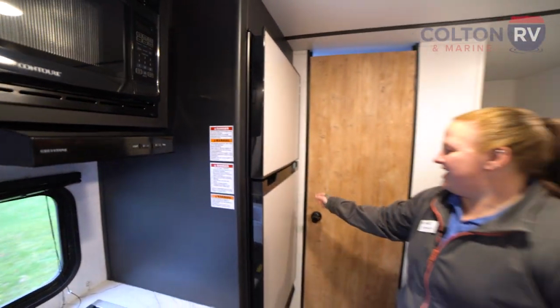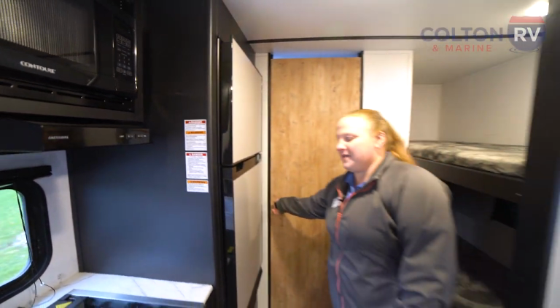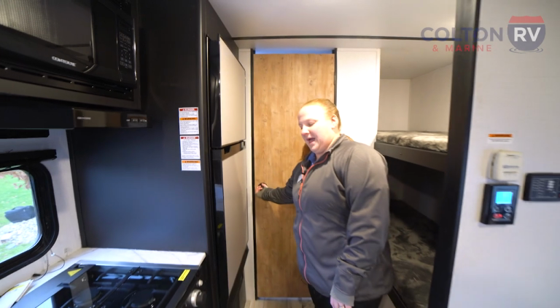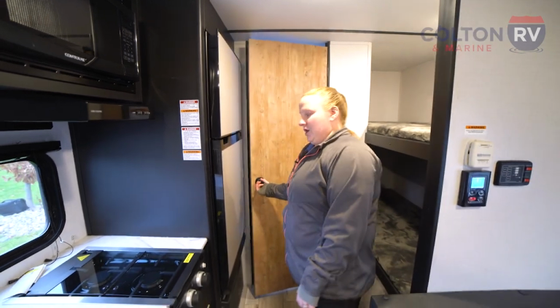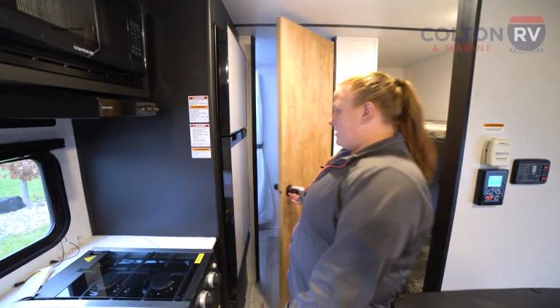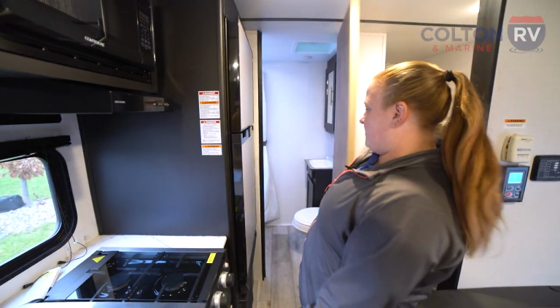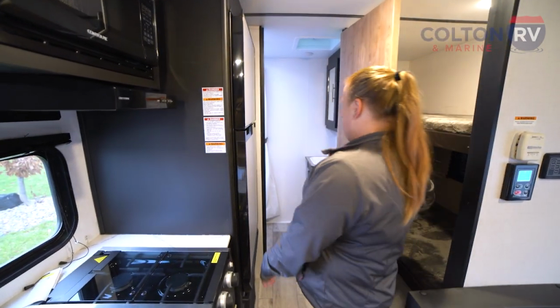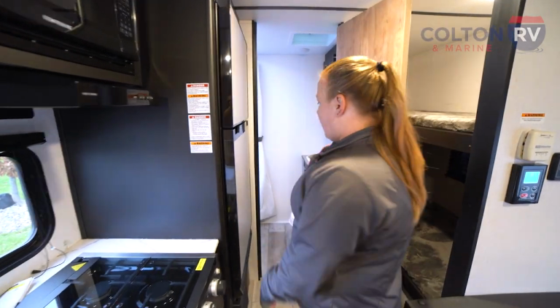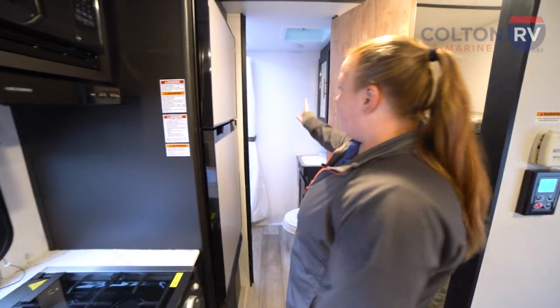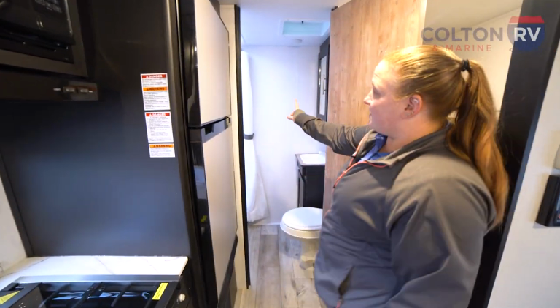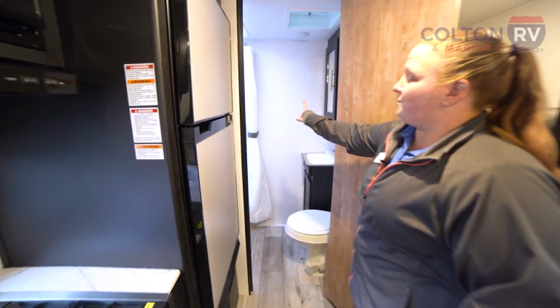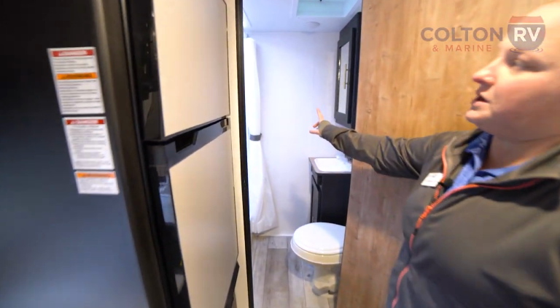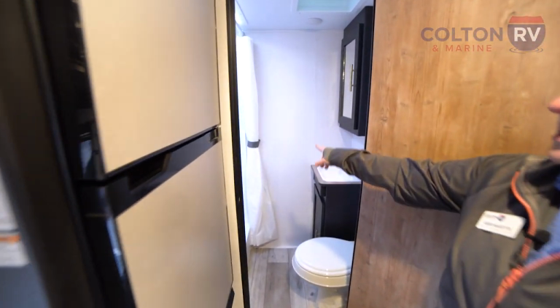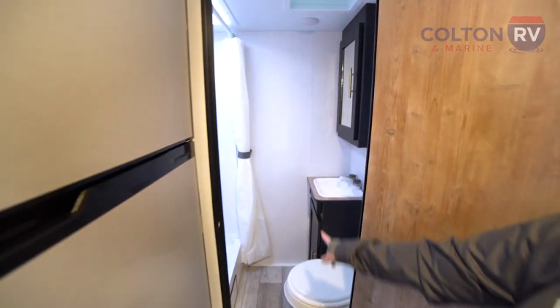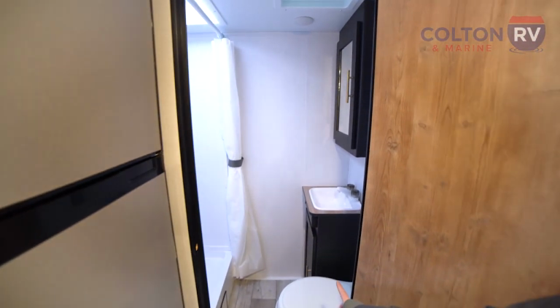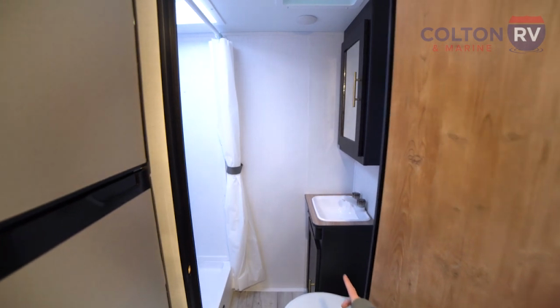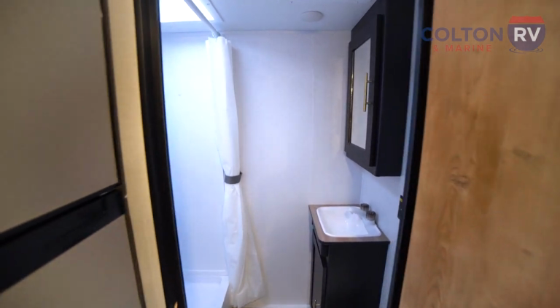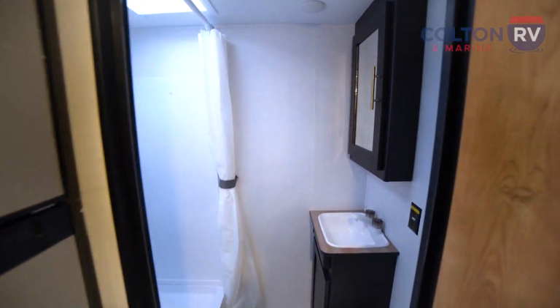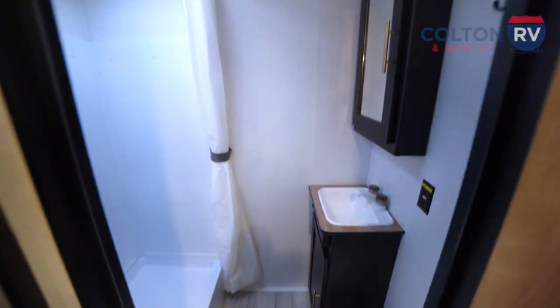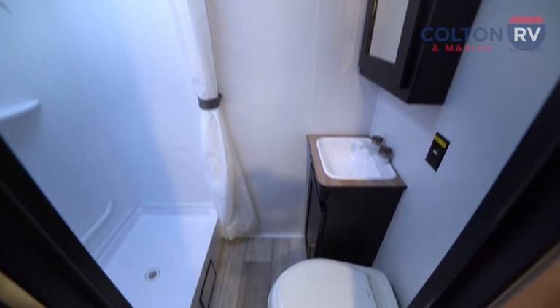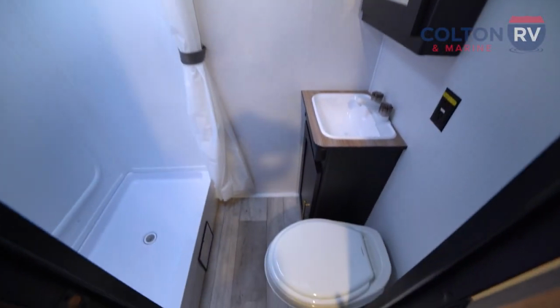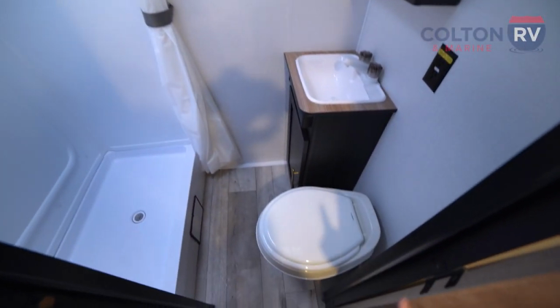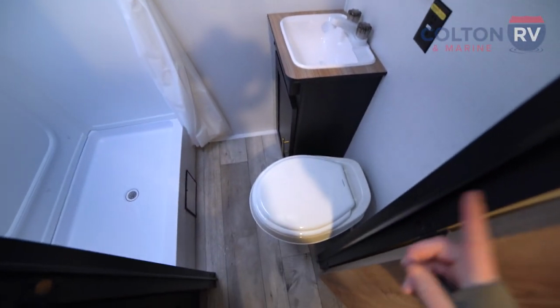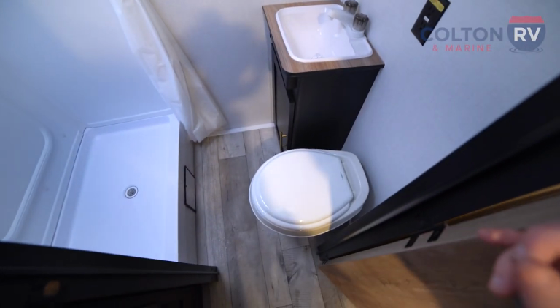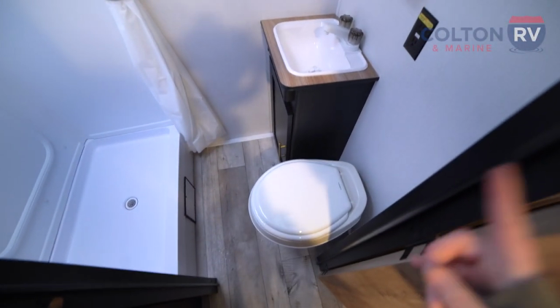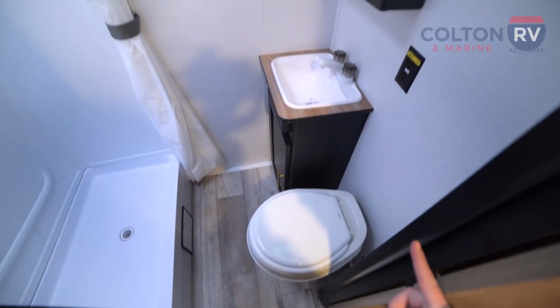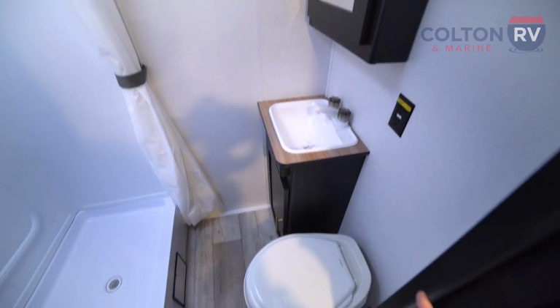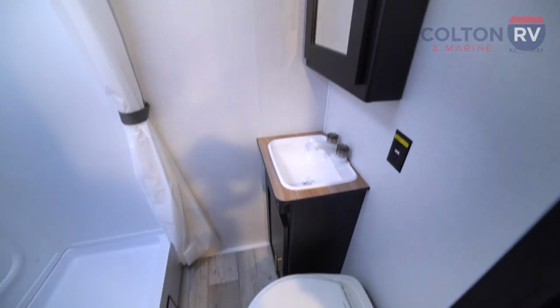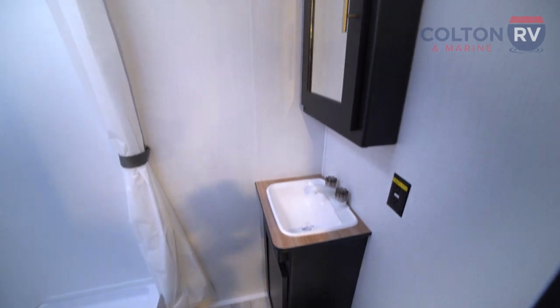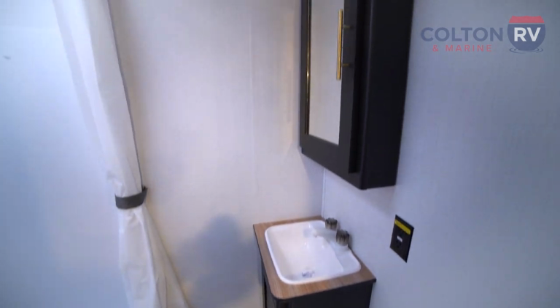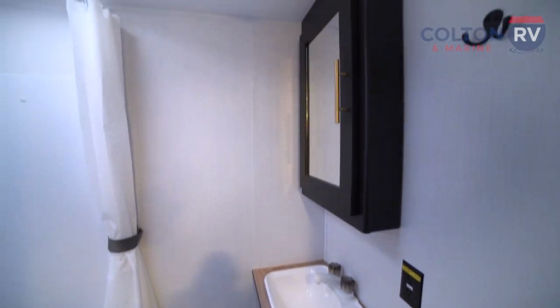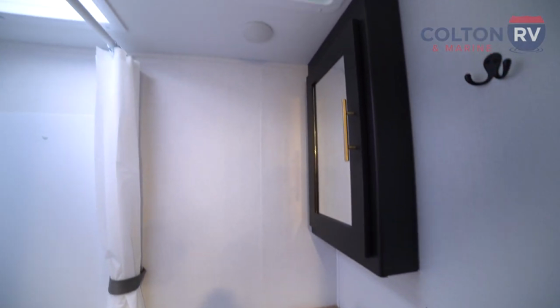Coming in the back here, this unit does come with a very large rear bathroom for its size. You have a foot-flush toilet, medicine cabinet, vanity sink, and full stand-up shower.